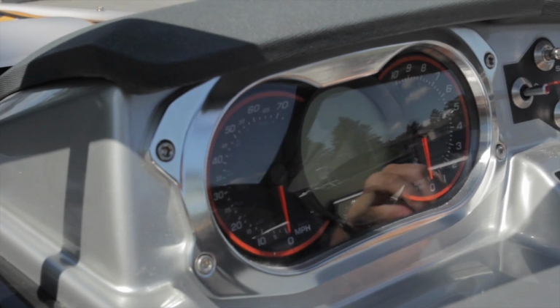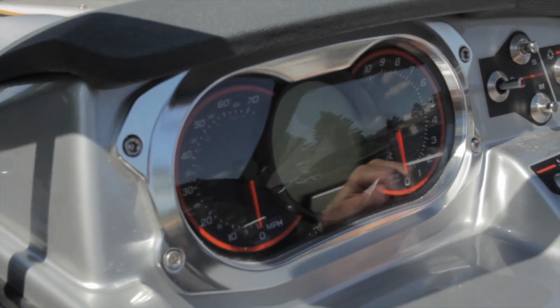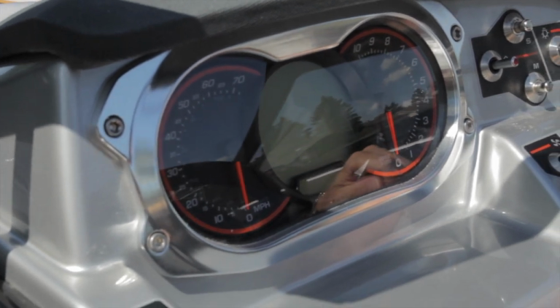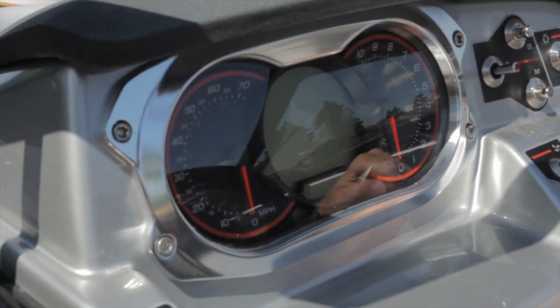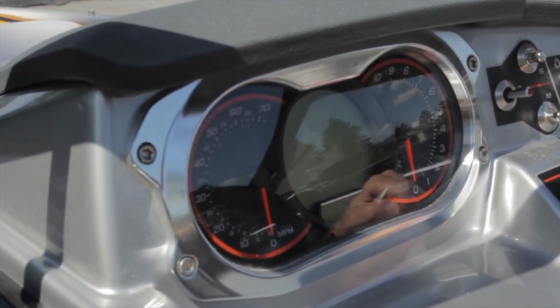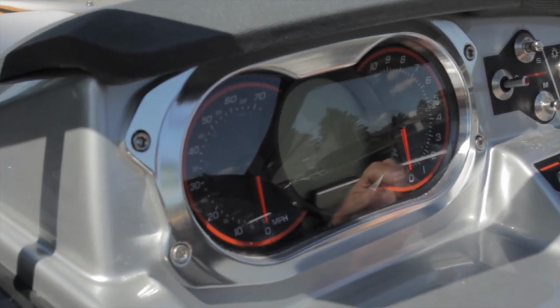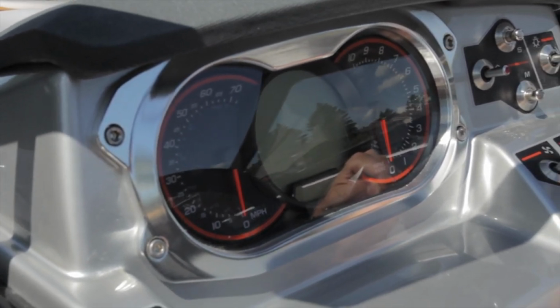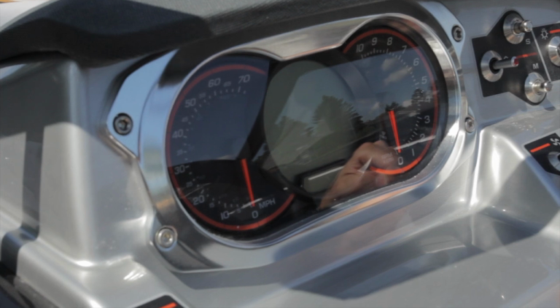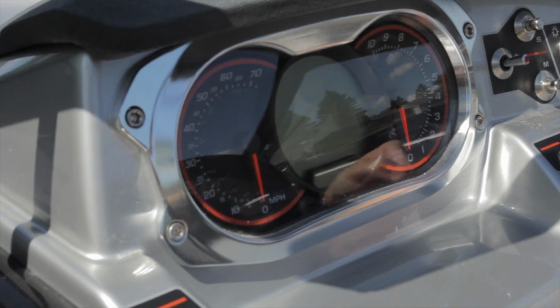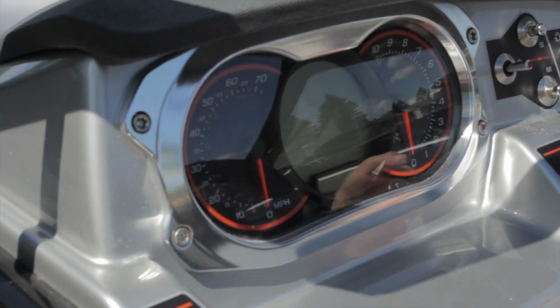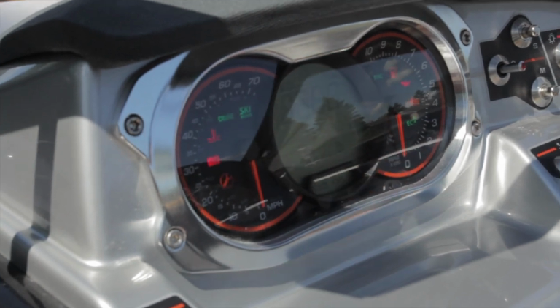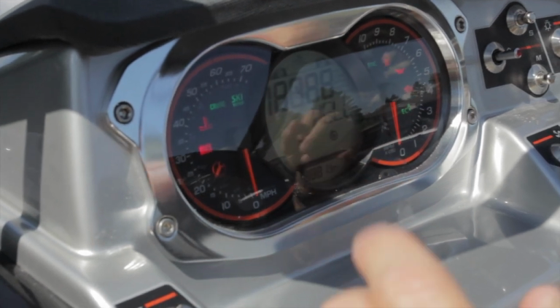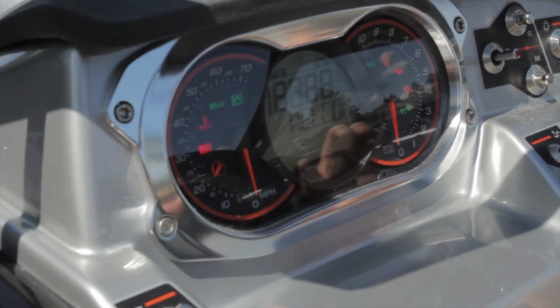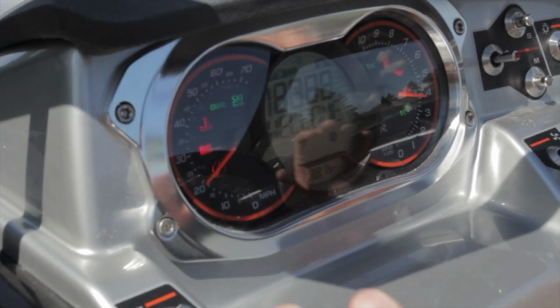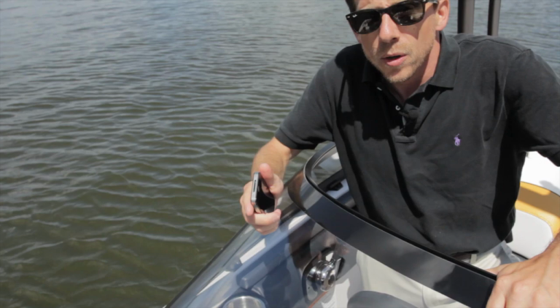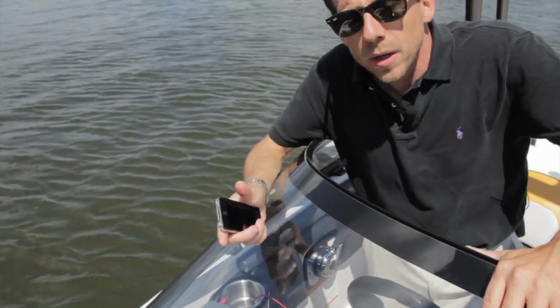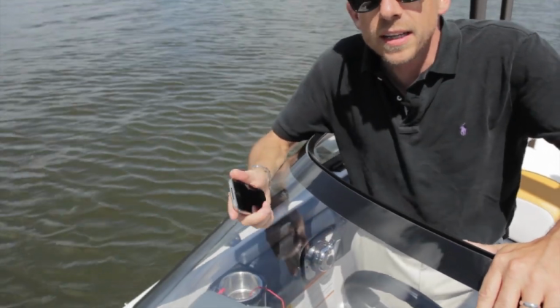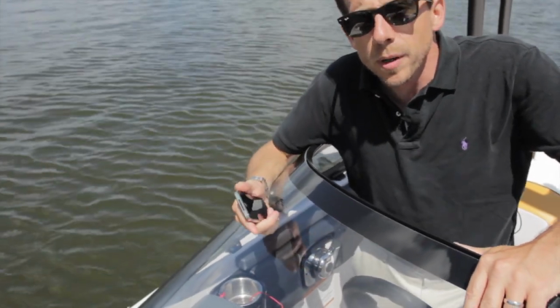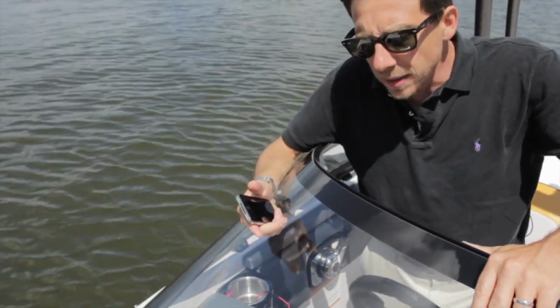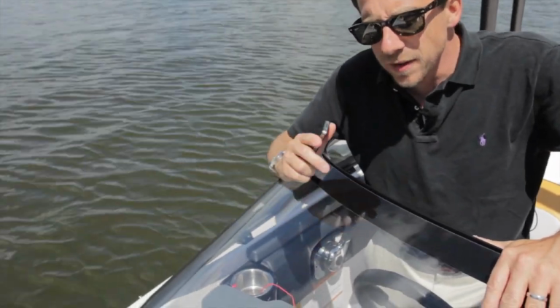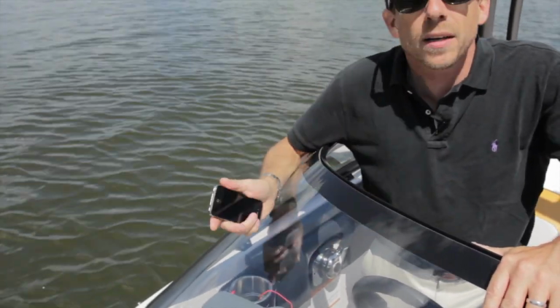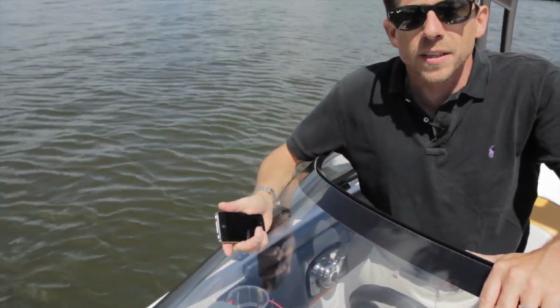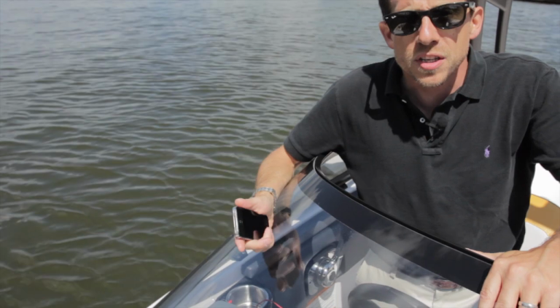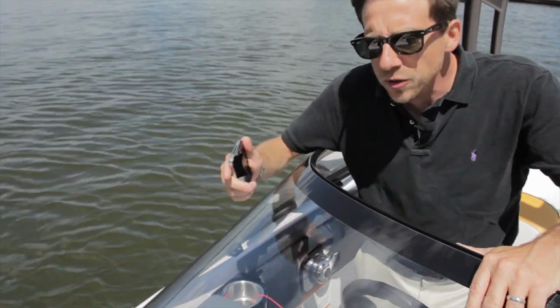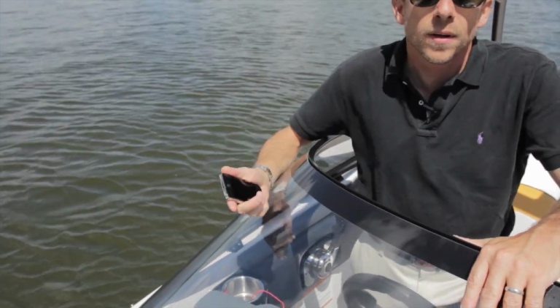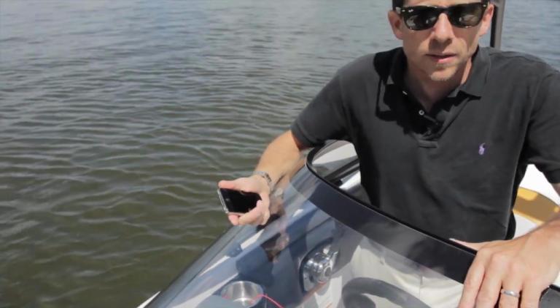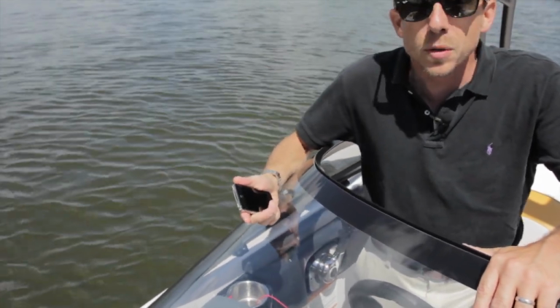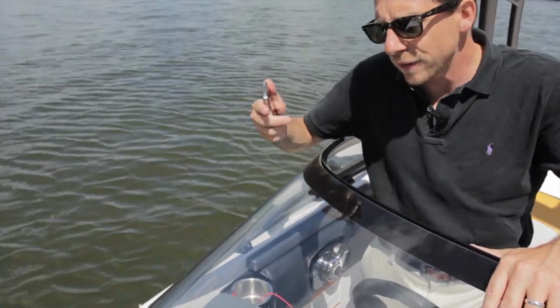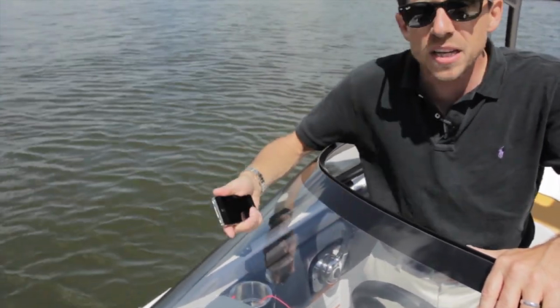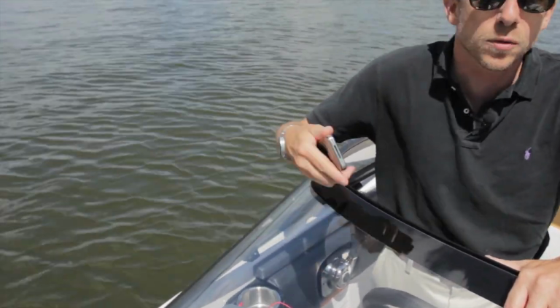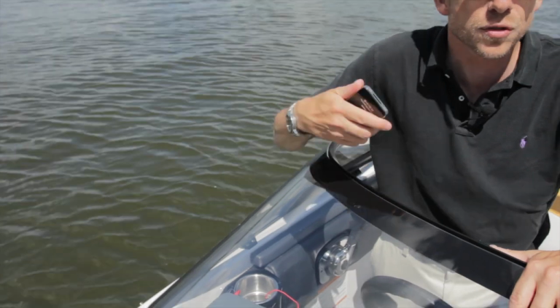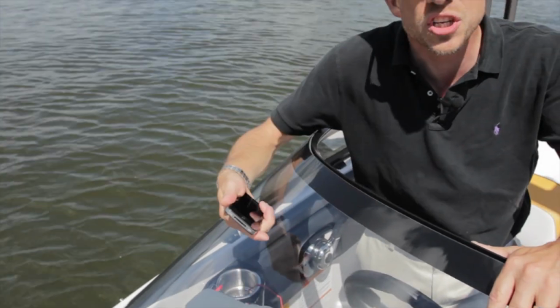Drive-by-wire, GPS speeds, modes, control — it will give you information about the engines, about the speed and RPM. We are designing the new Scarab lineup with state-of-the-art technology, the most modern technology you could find, from the engines to the dash to the windshield.